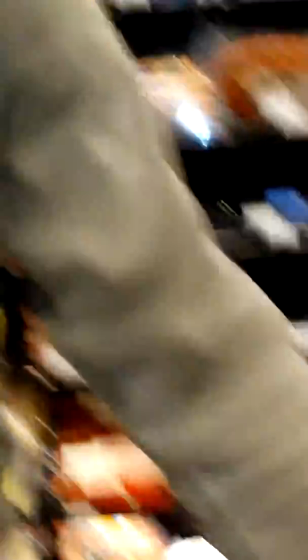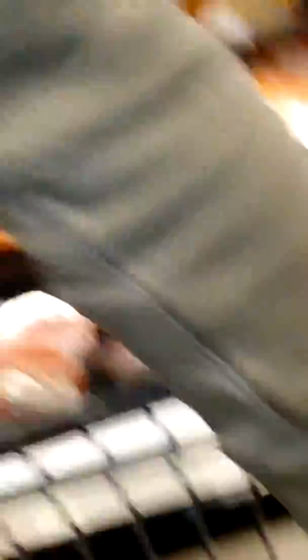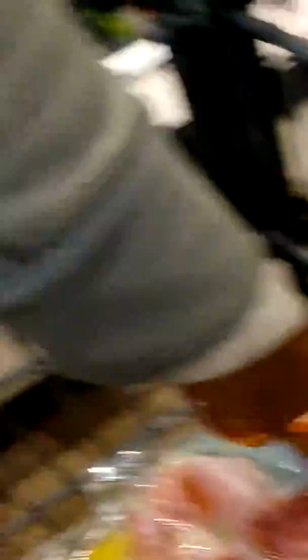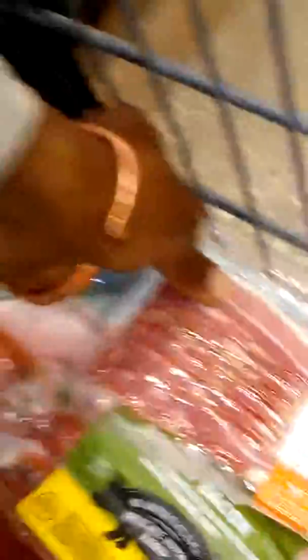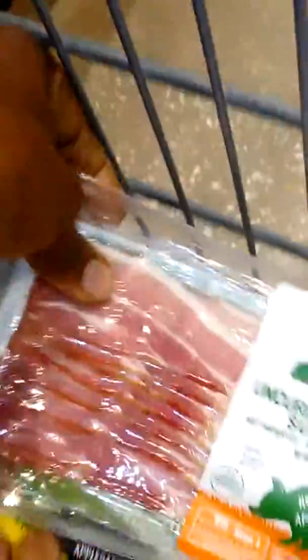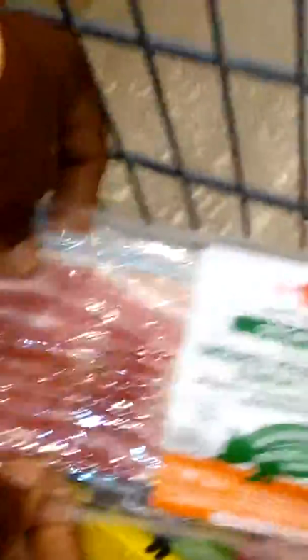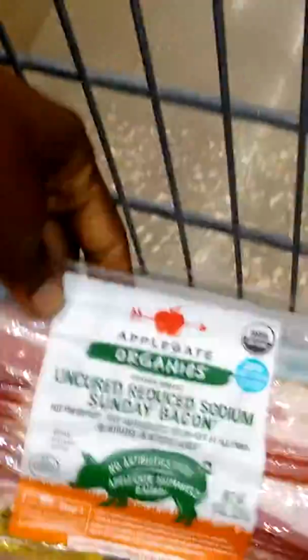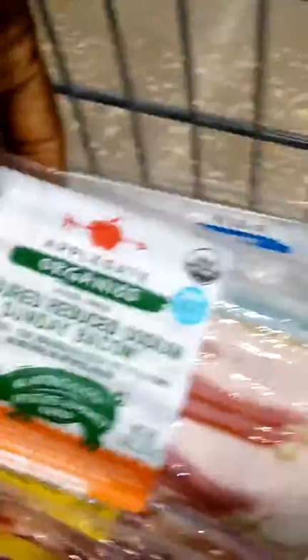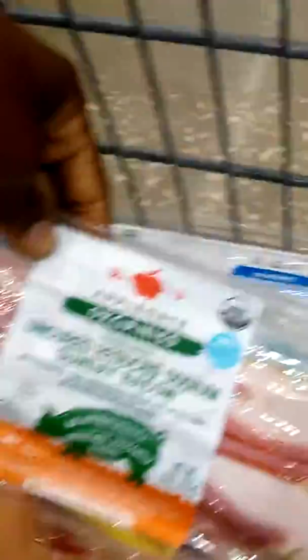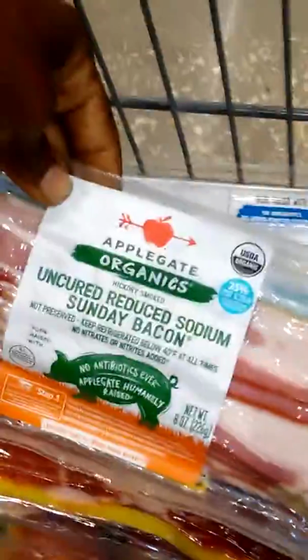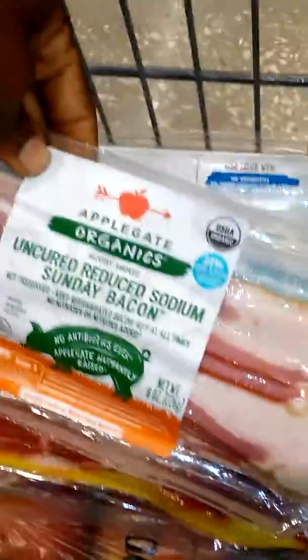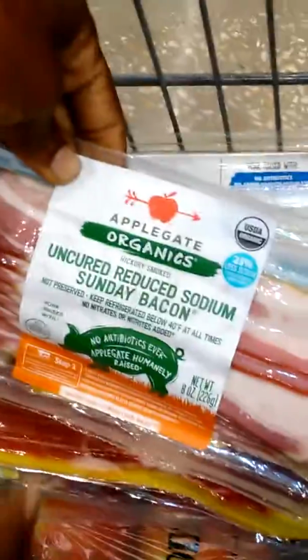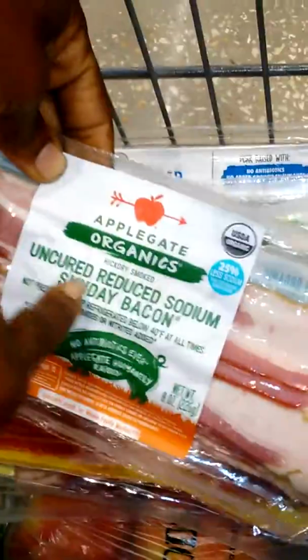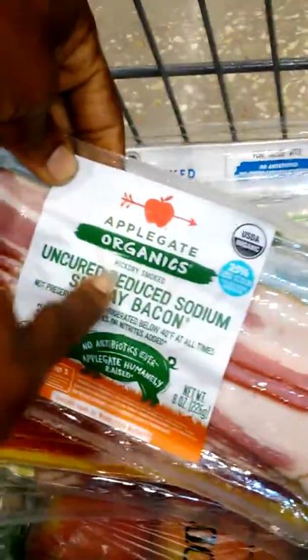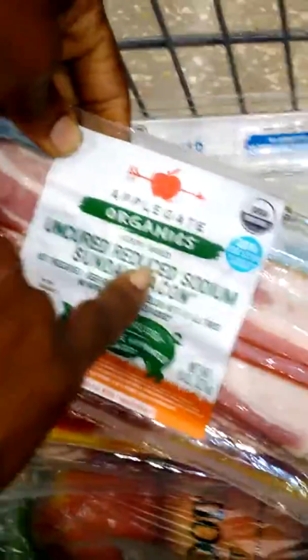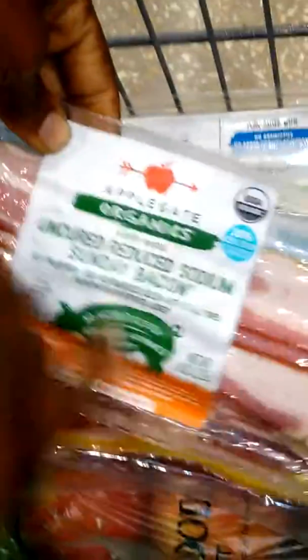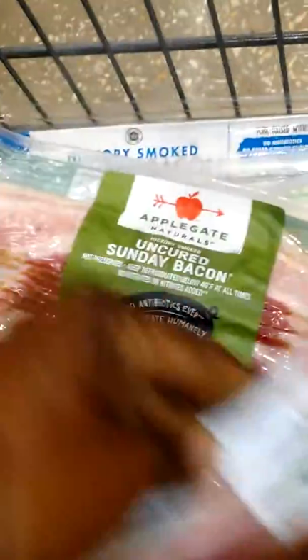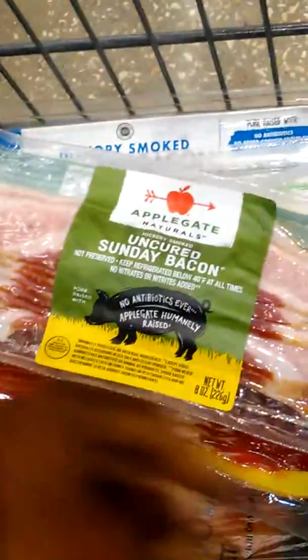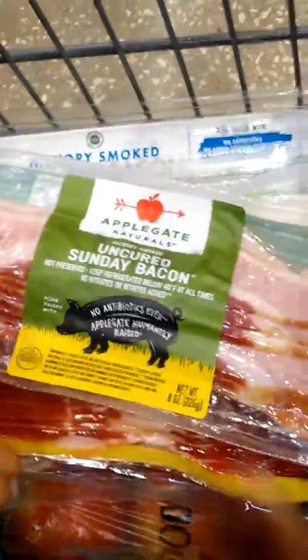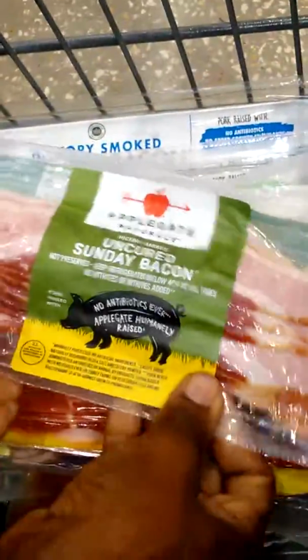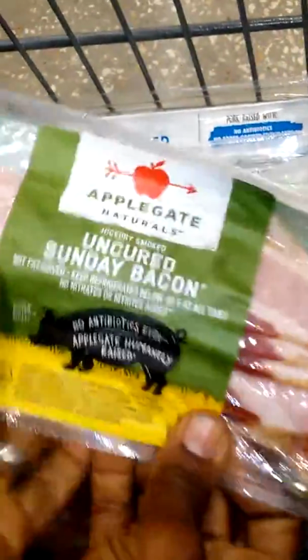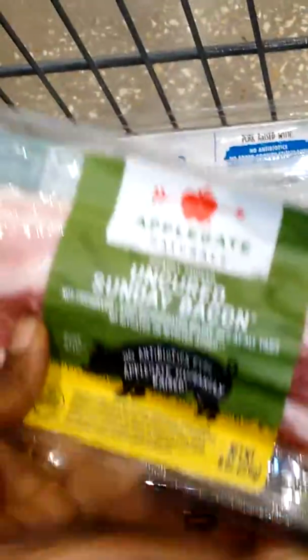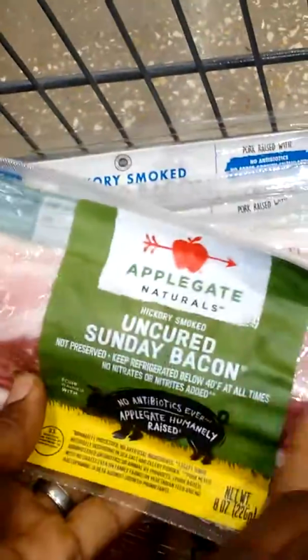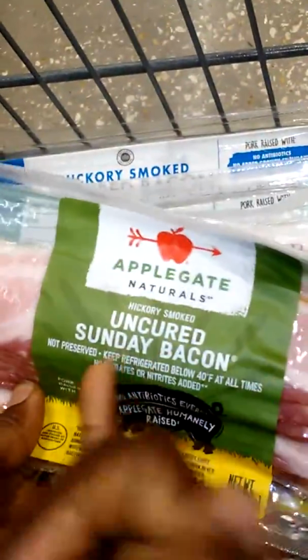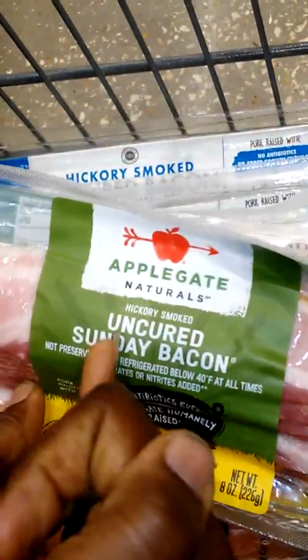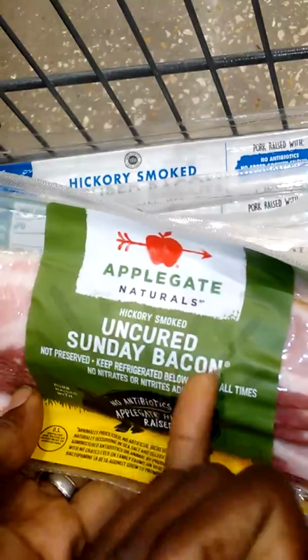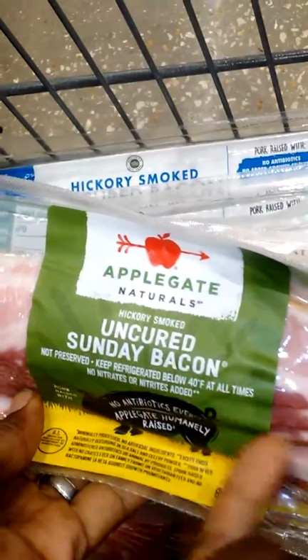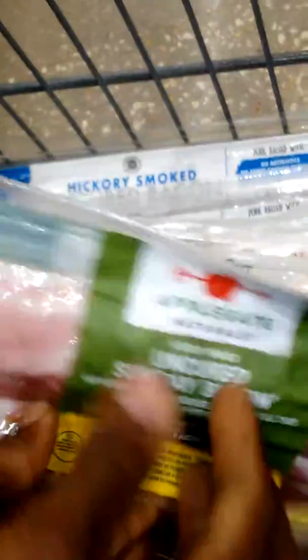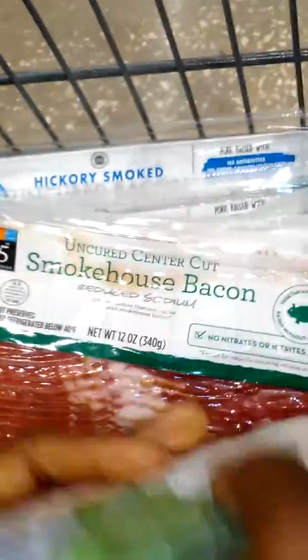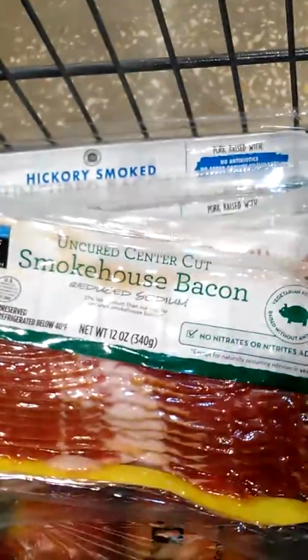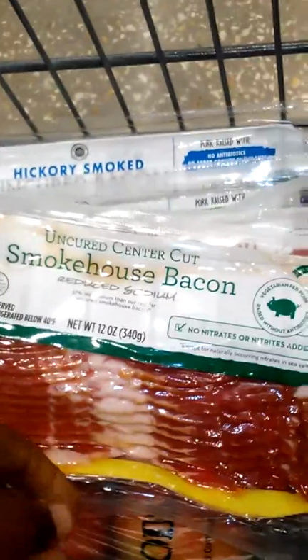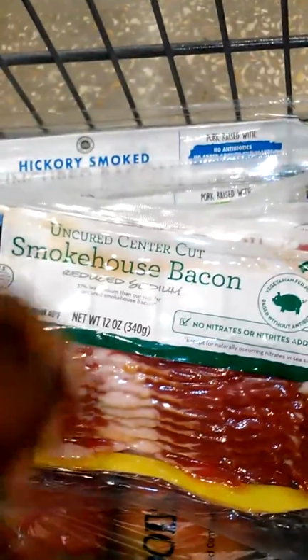In our shopping cart, as you can see, this one is hickory smoked. We're not using that one. It's Applegate, but it says hickory smoke — we do not do this.